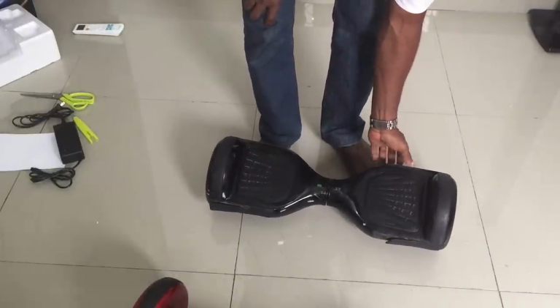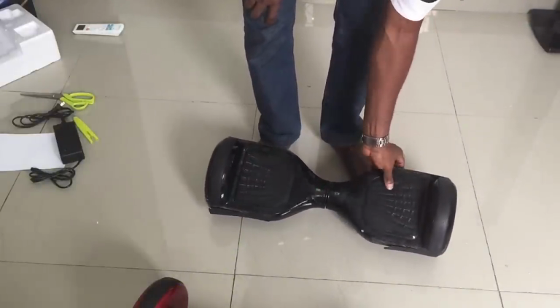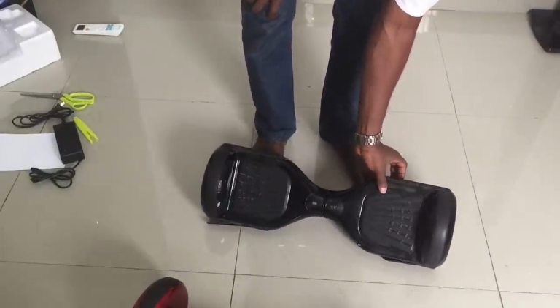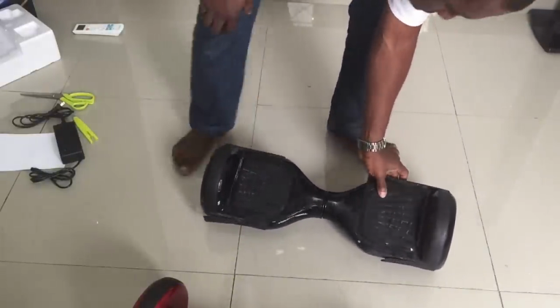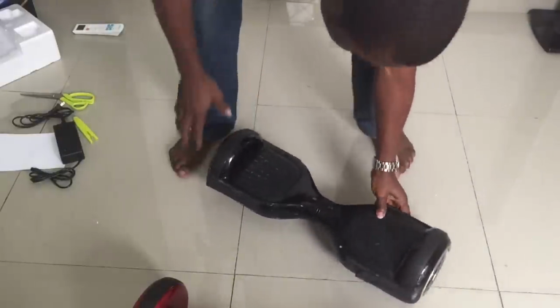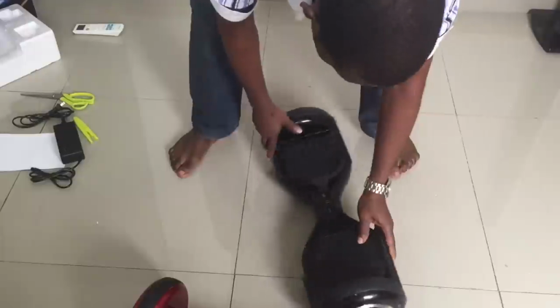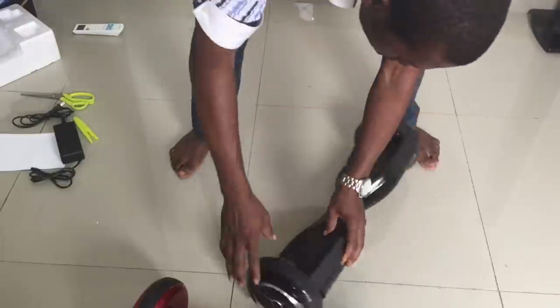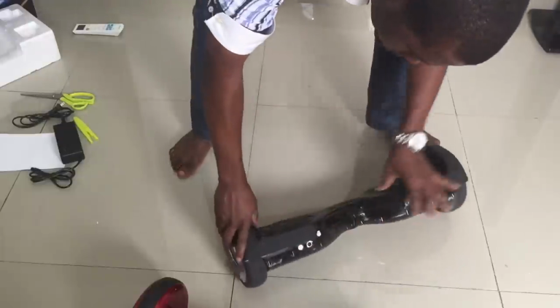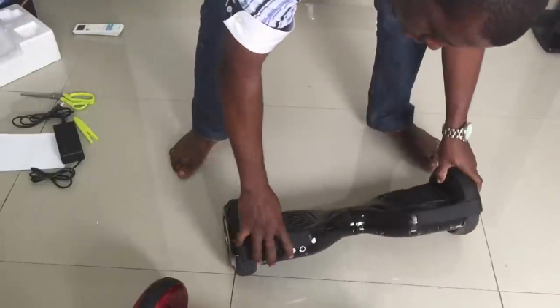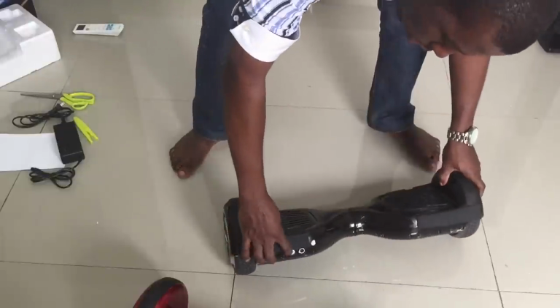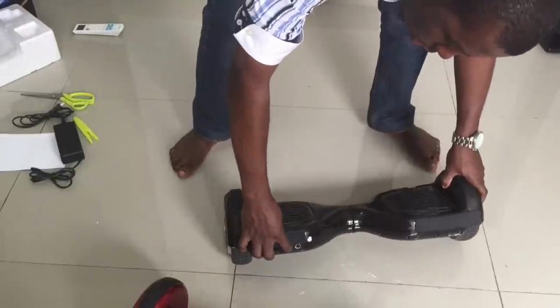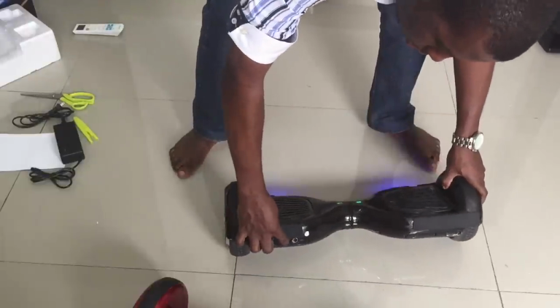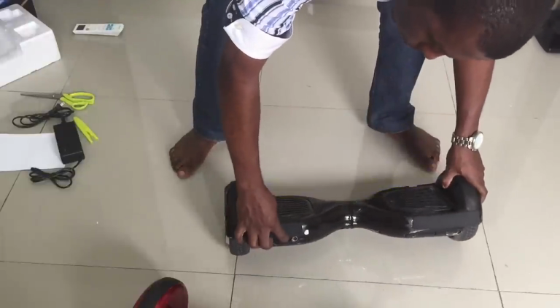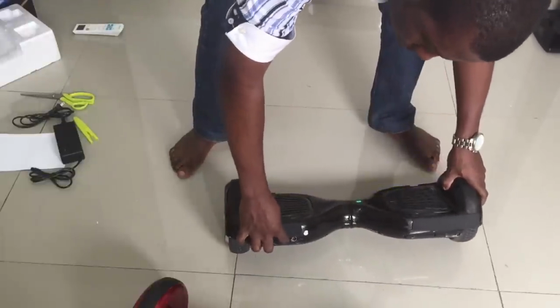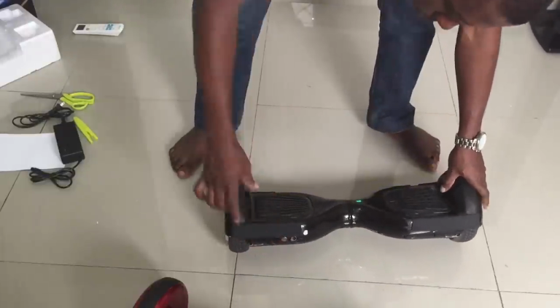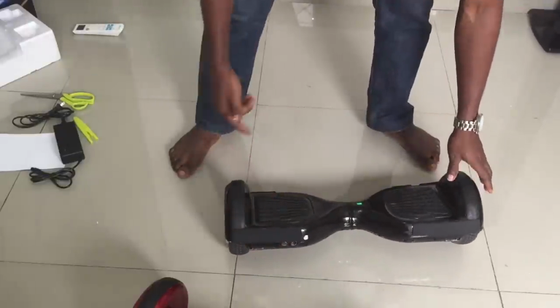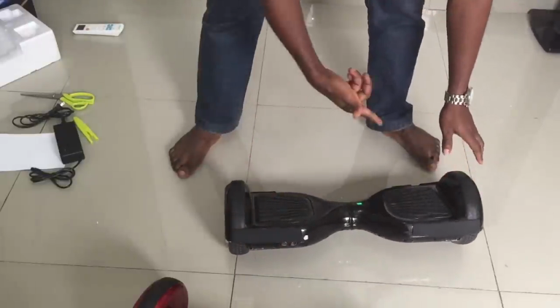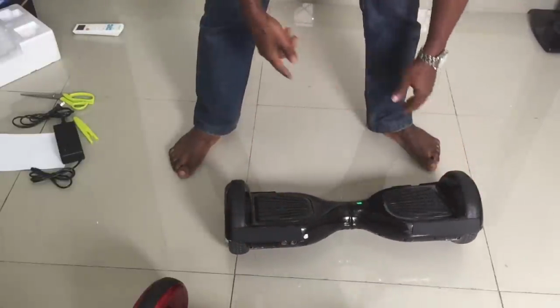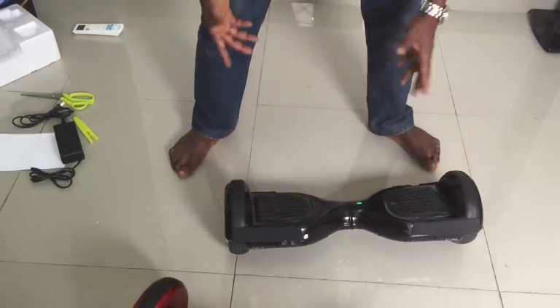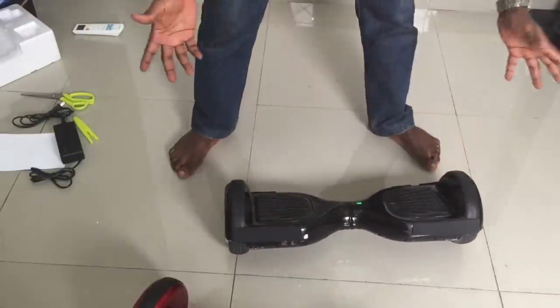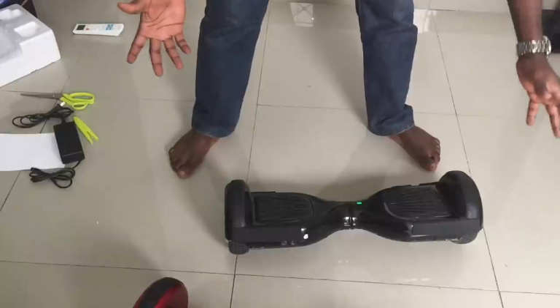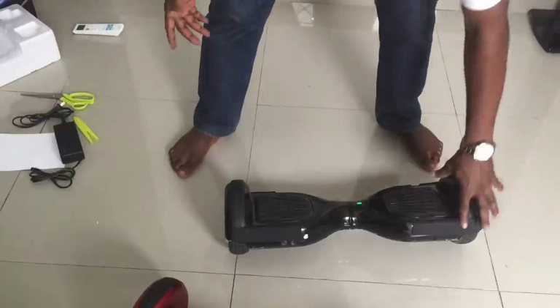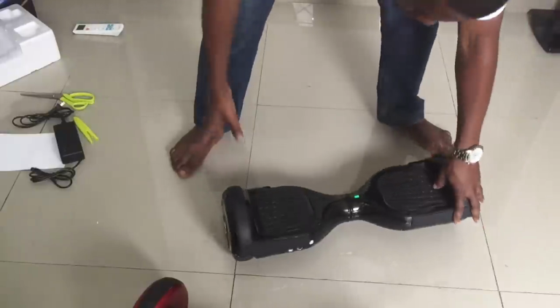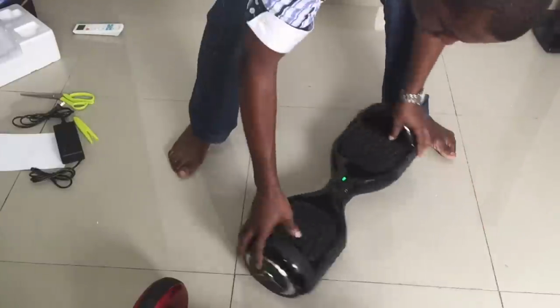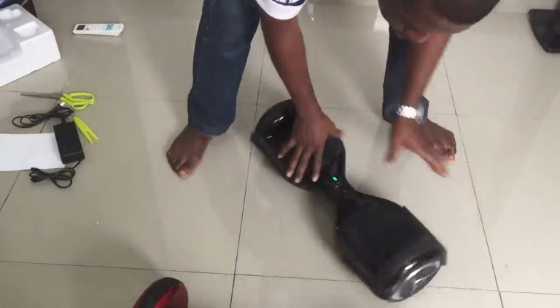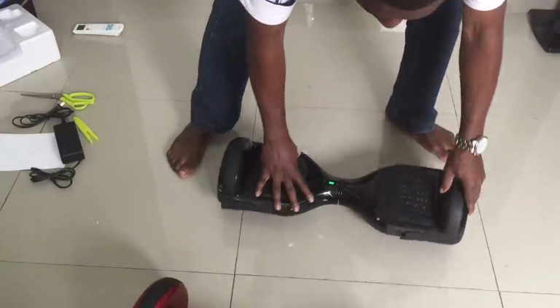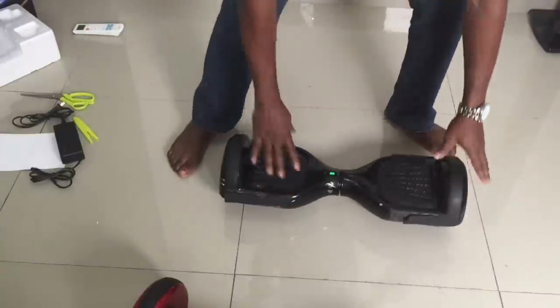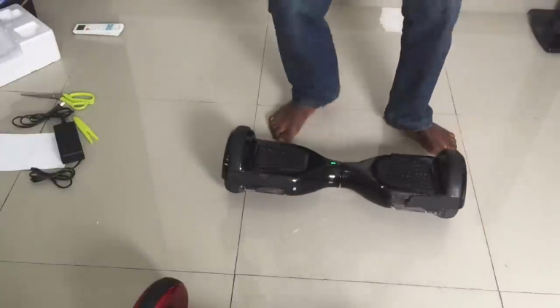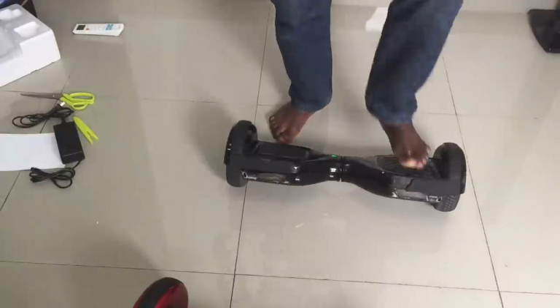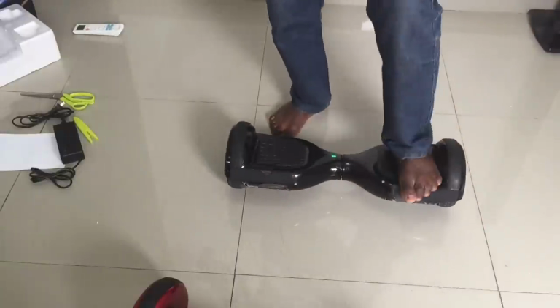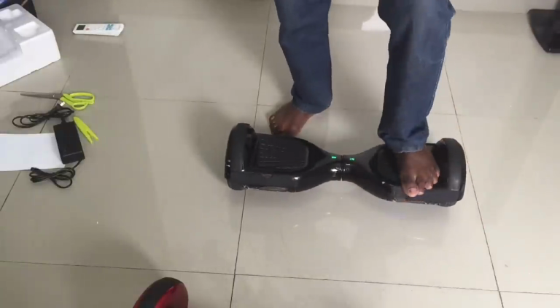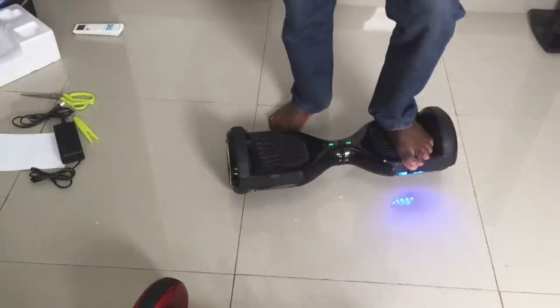Power off — then power on and hold for the long beep. That long beep means beginner mode is activated.